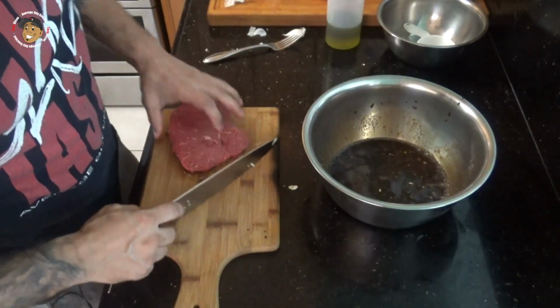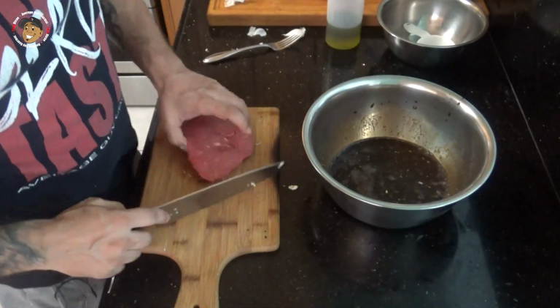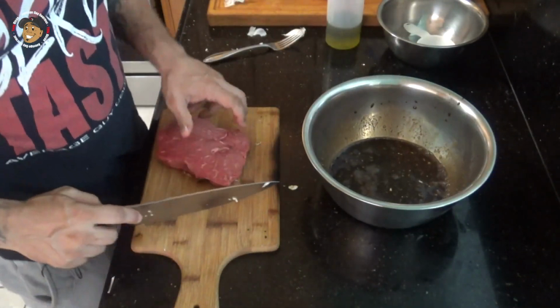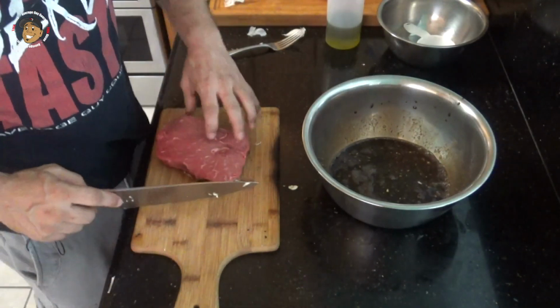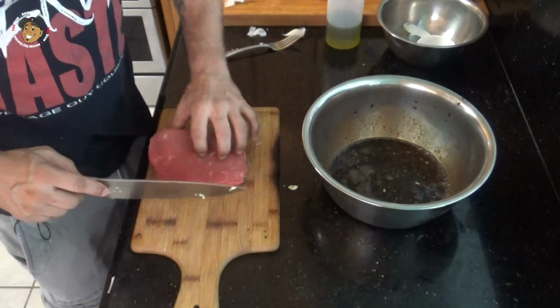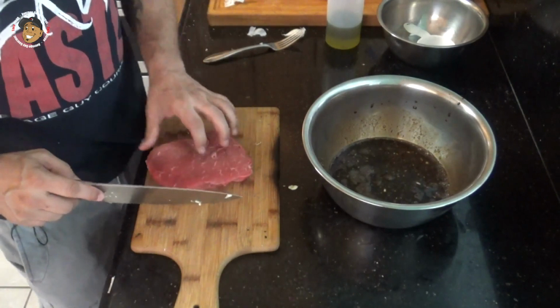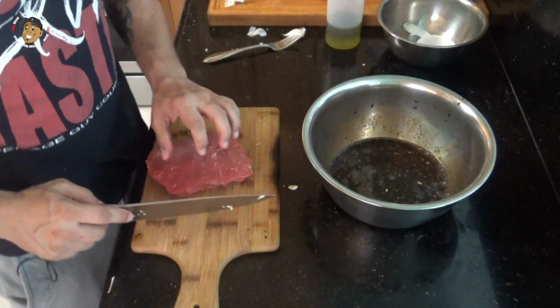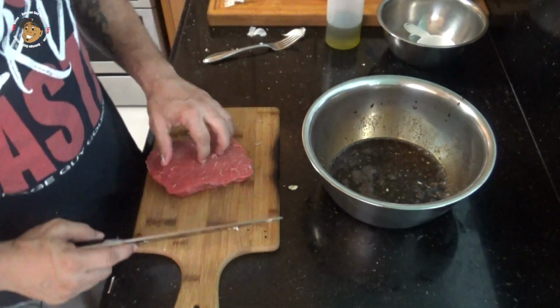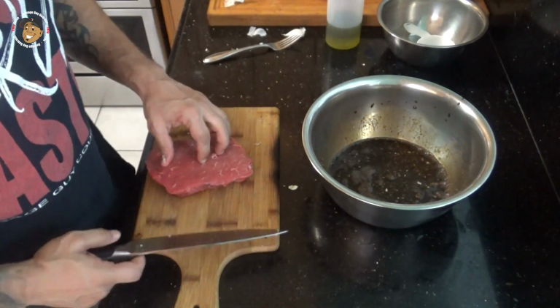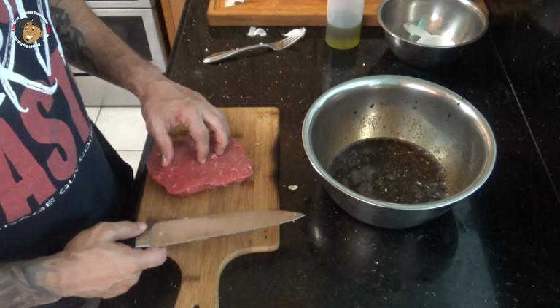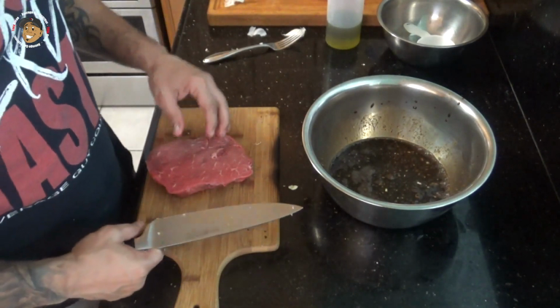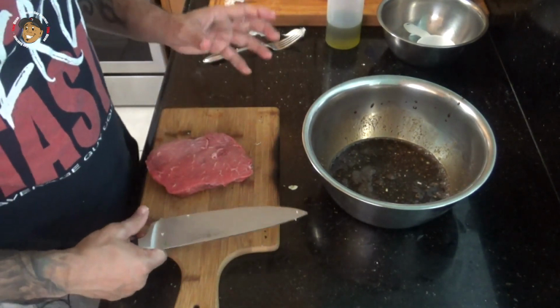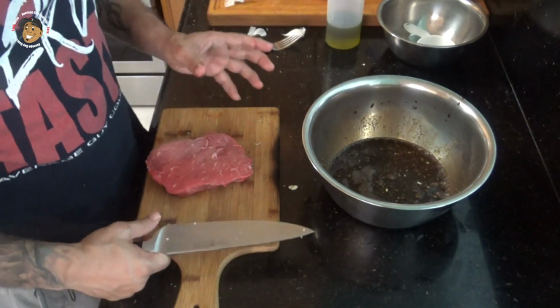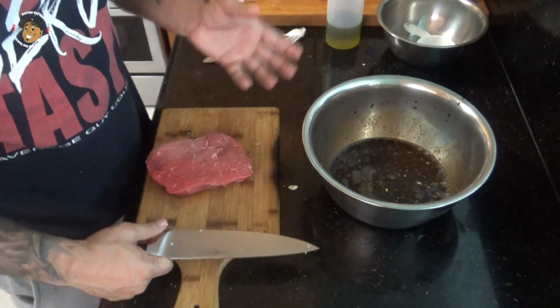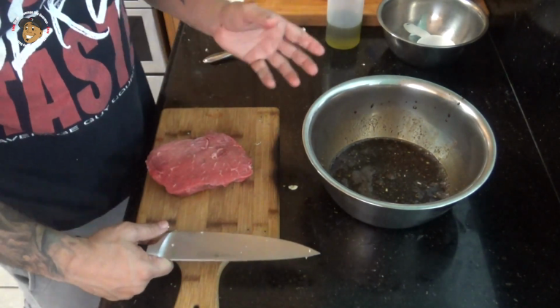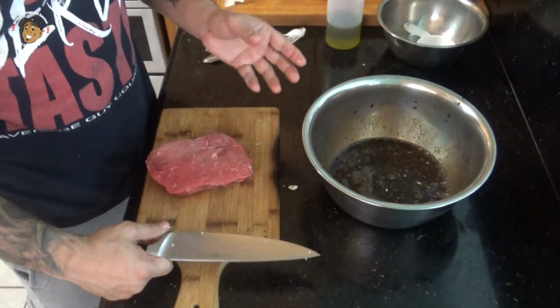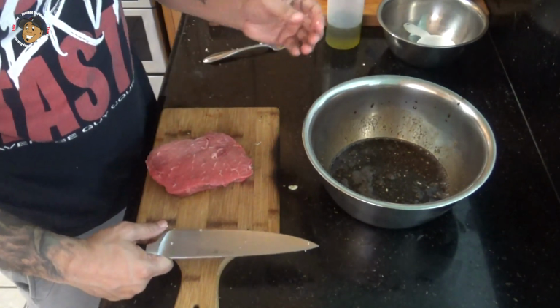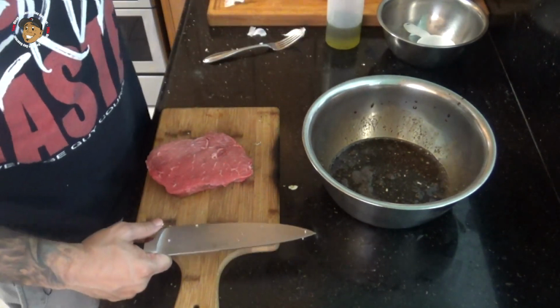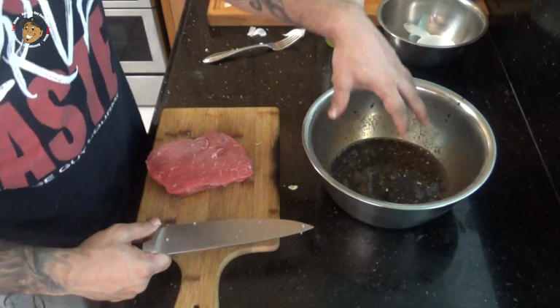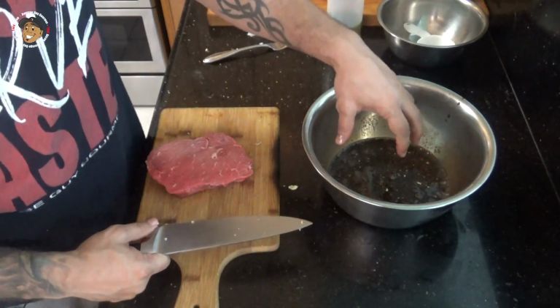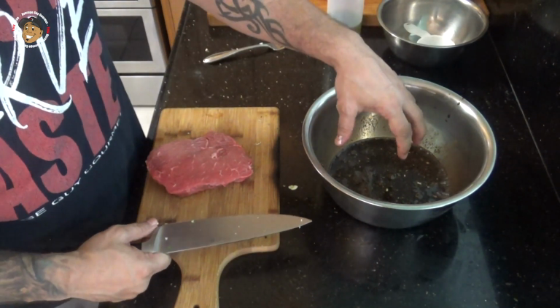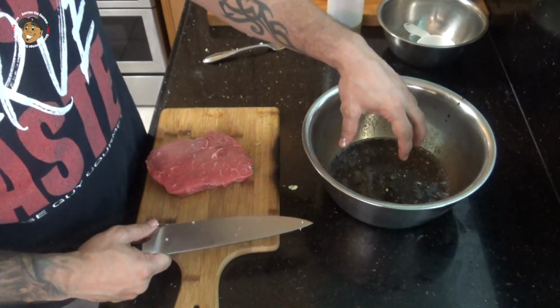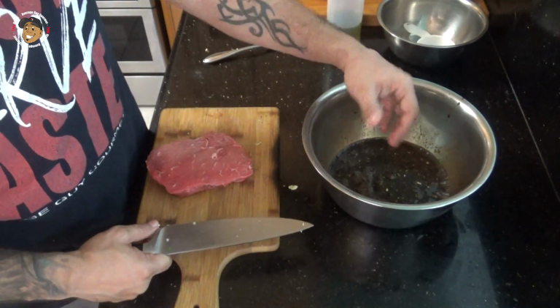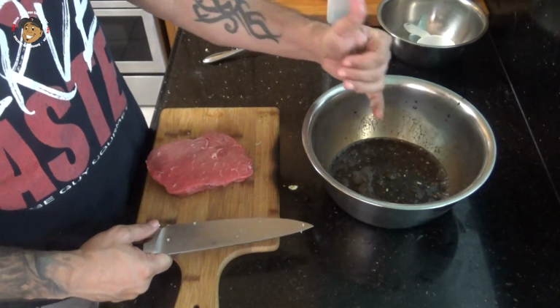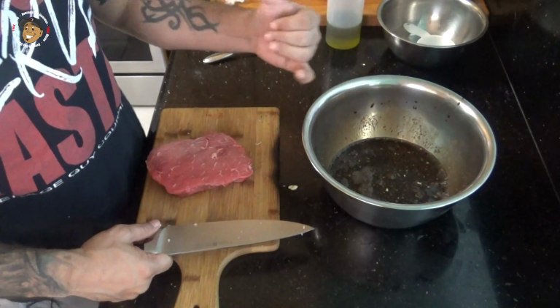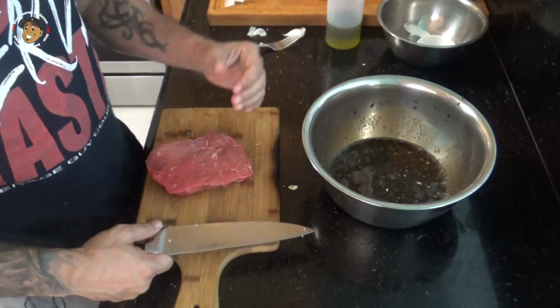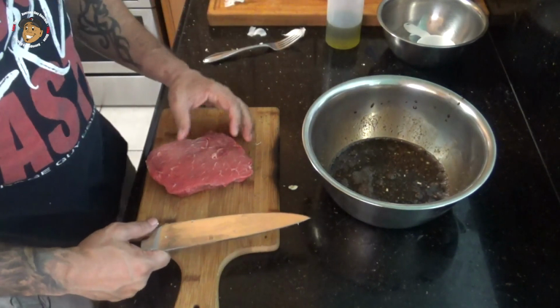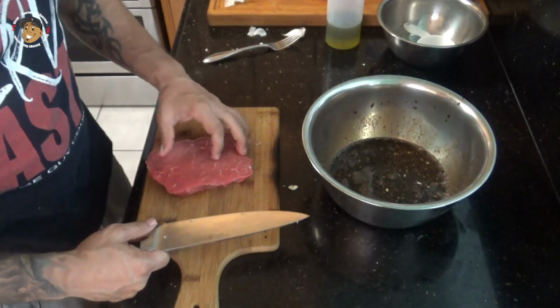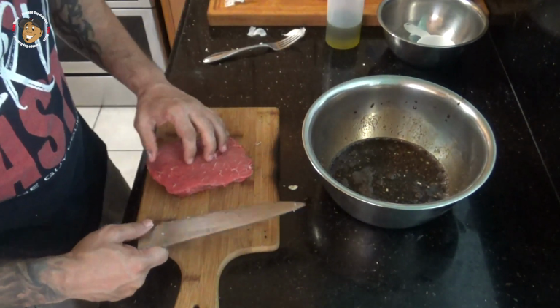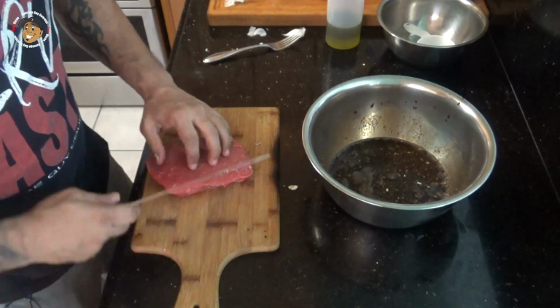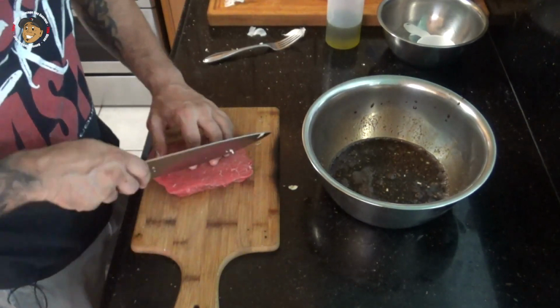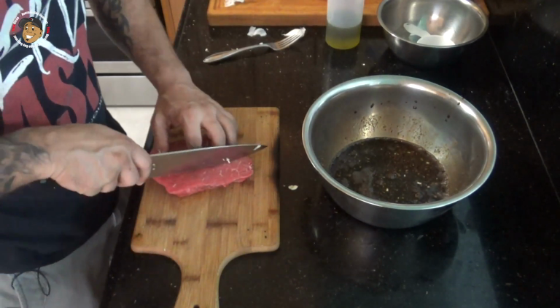Then what I'm gonna do is go ahead and cut my steak into nice one inch cubes, get them coated in this marinade, and pop them in my fridge for about 30 minutes.